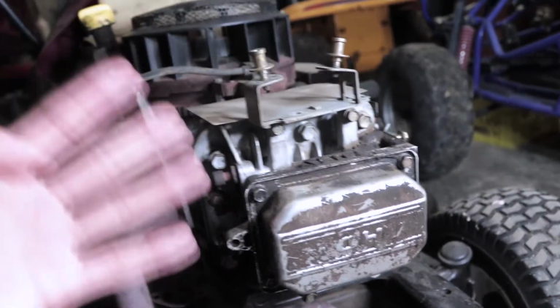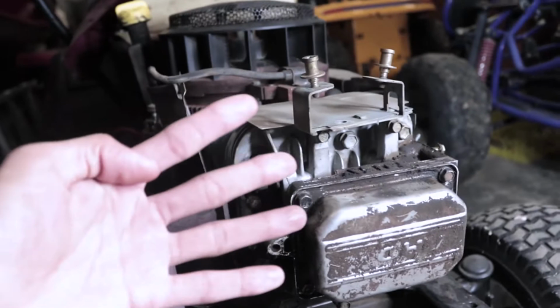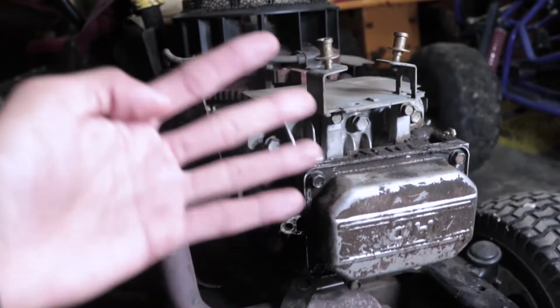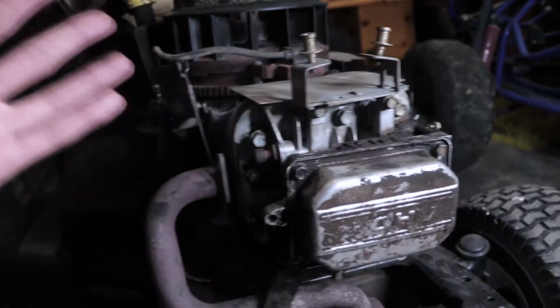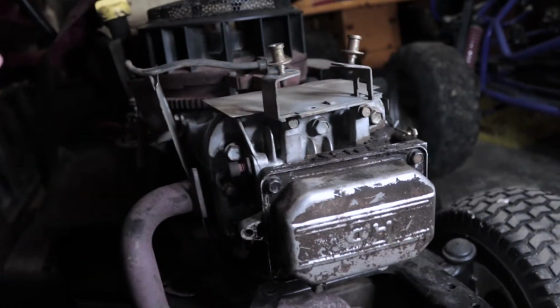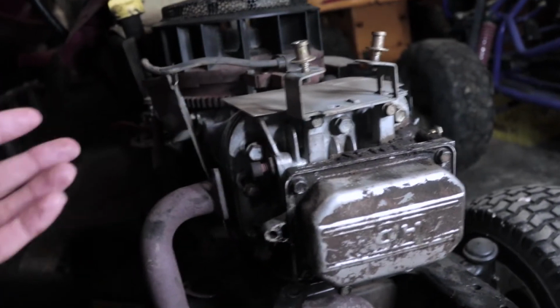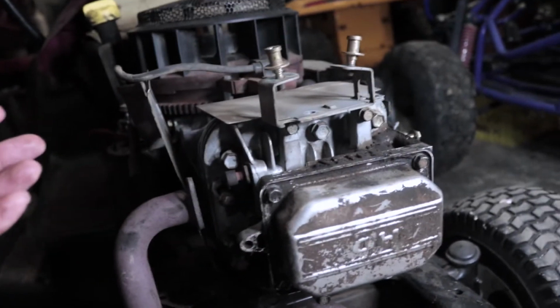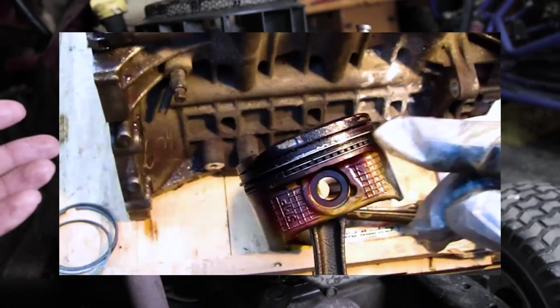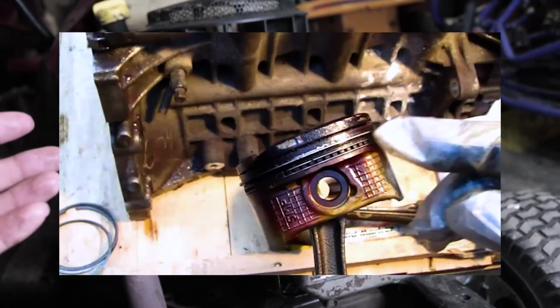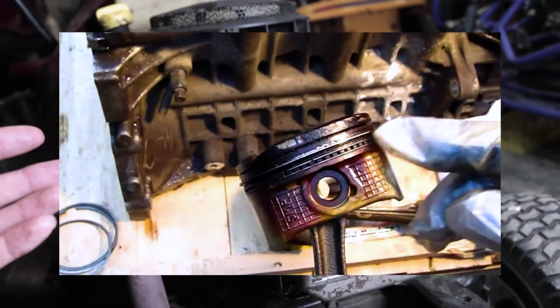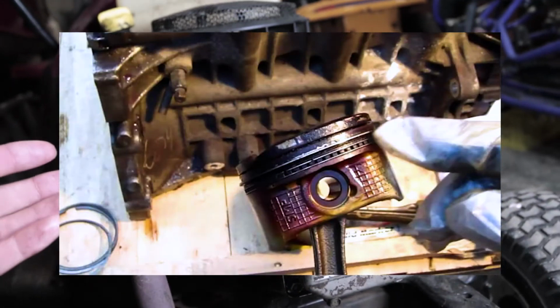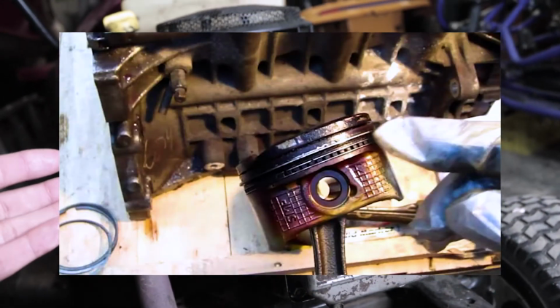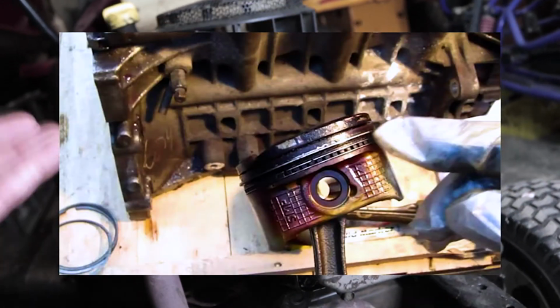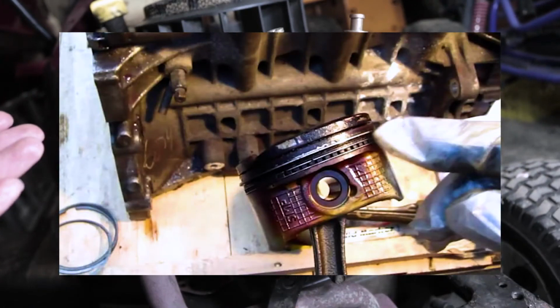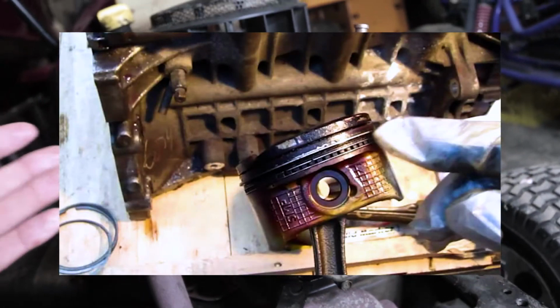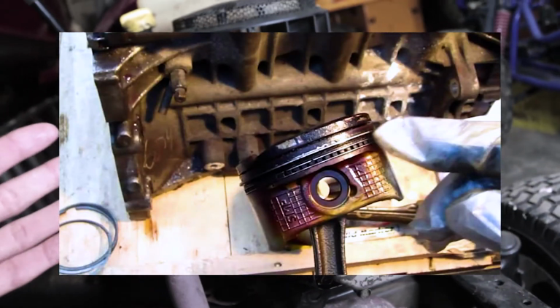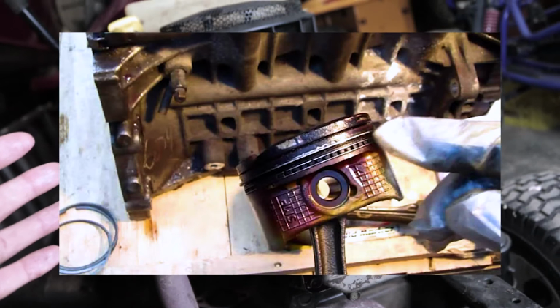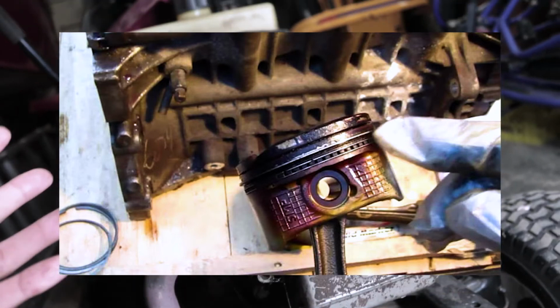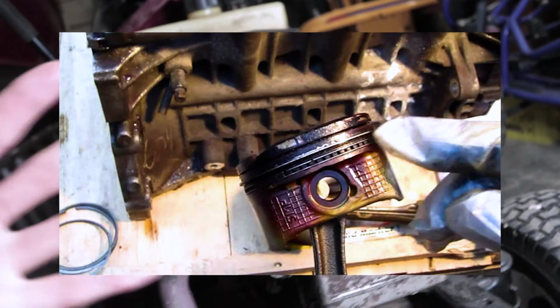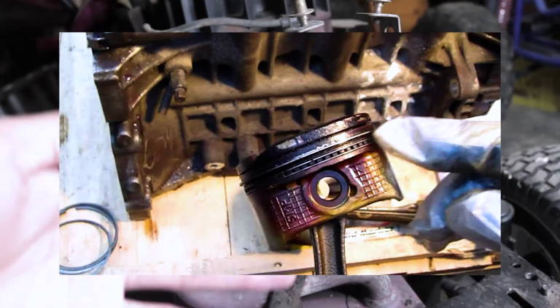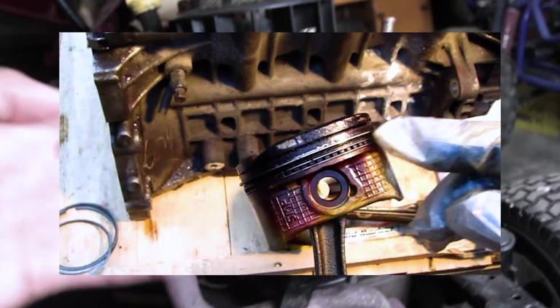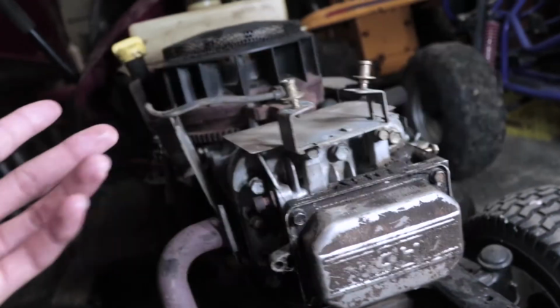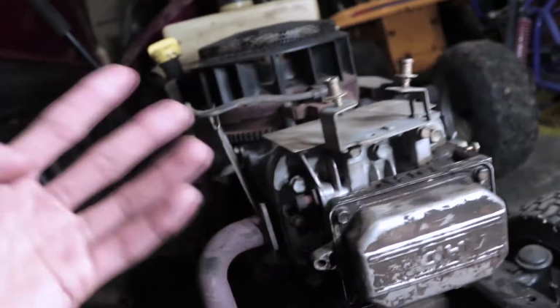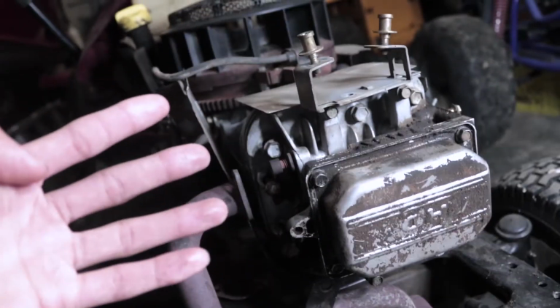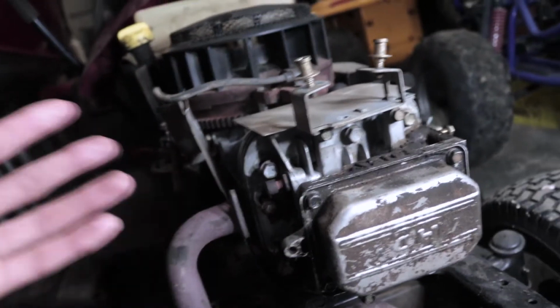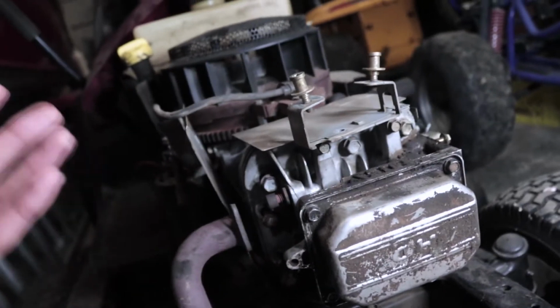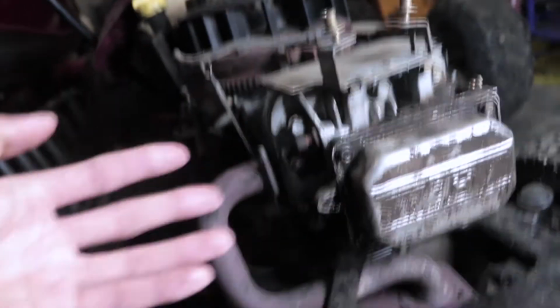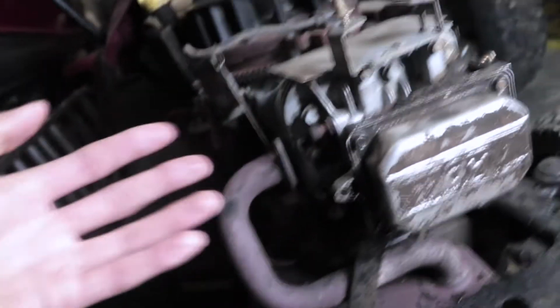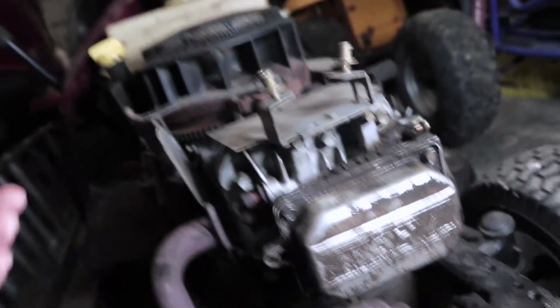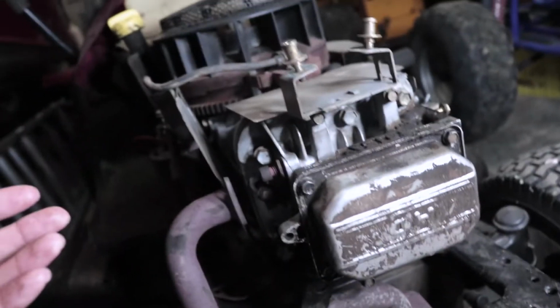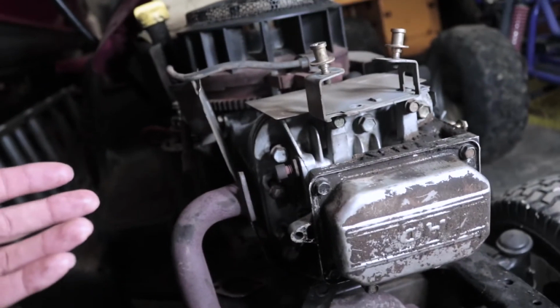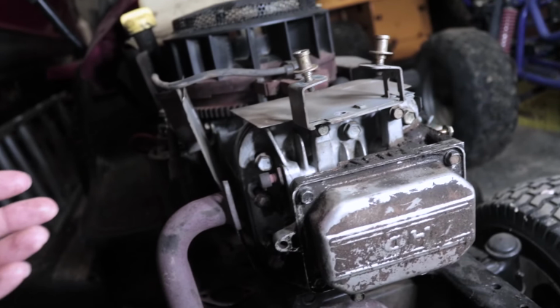Number four is if you have bad rings on your motor. That can cause it to have low compression — without good rings you can't get a good seal, and without a good seal your motor won't run properly.